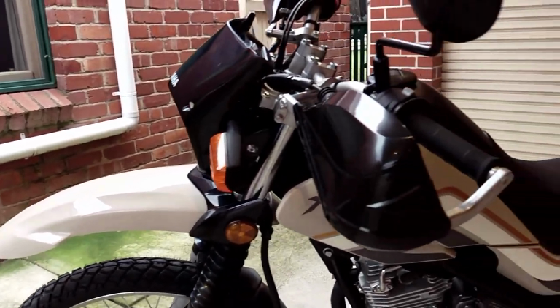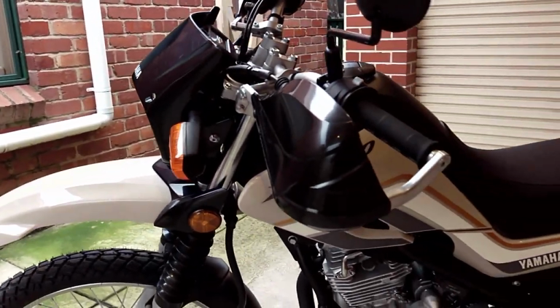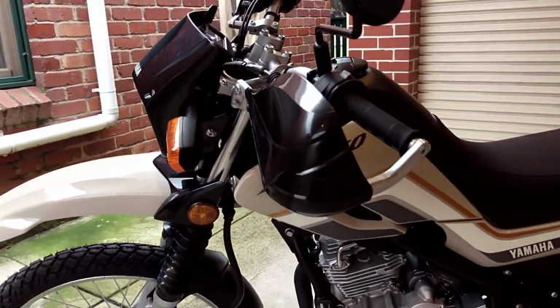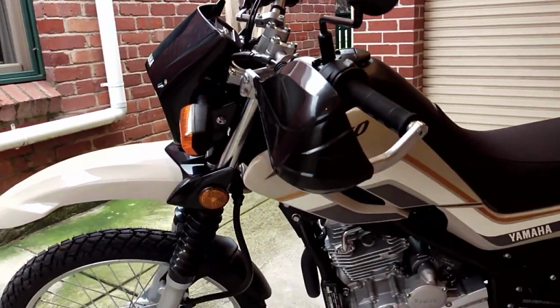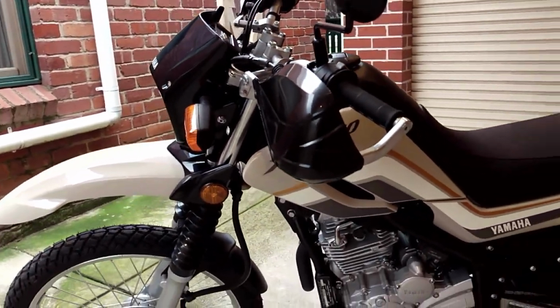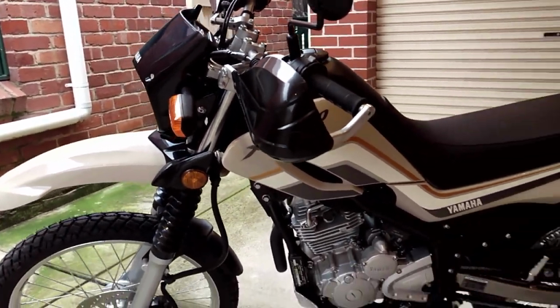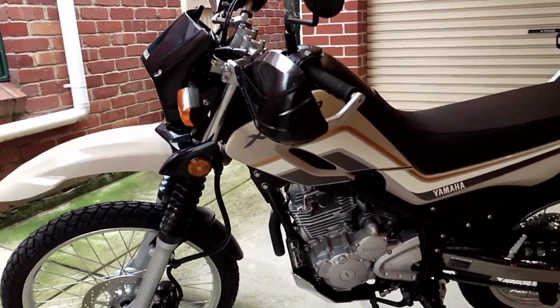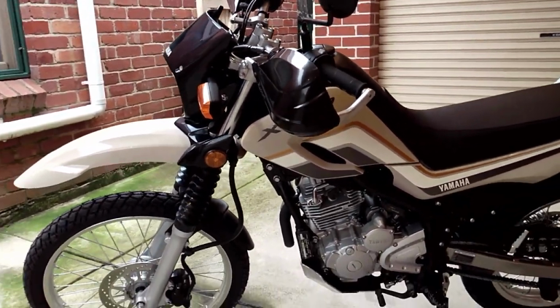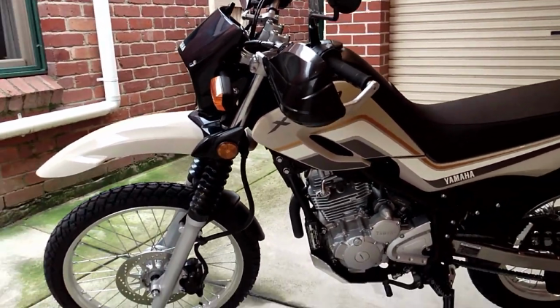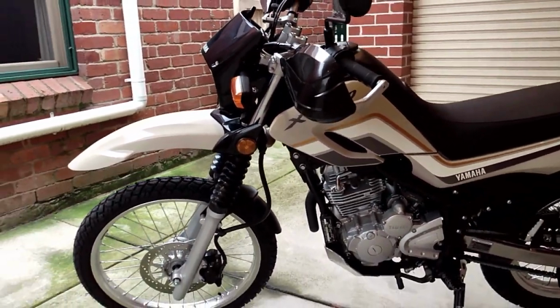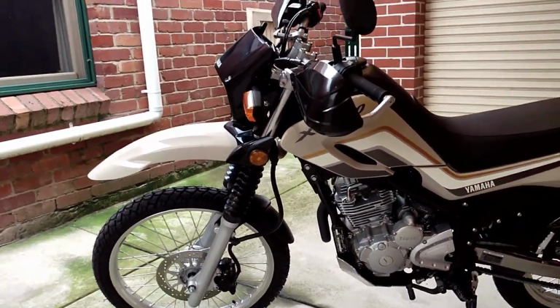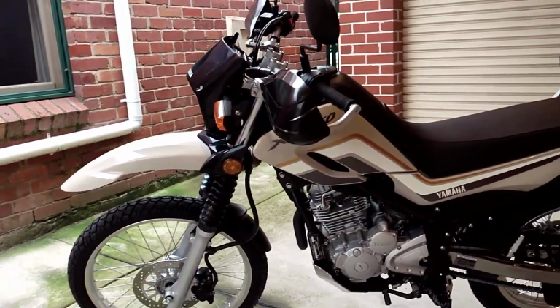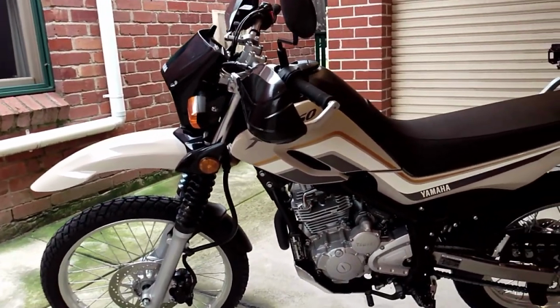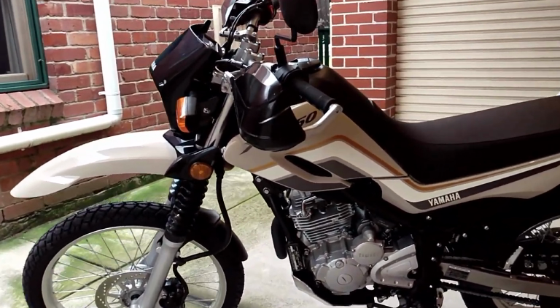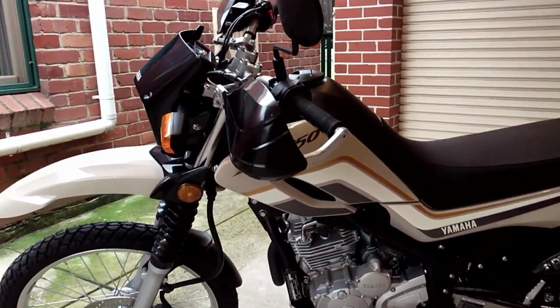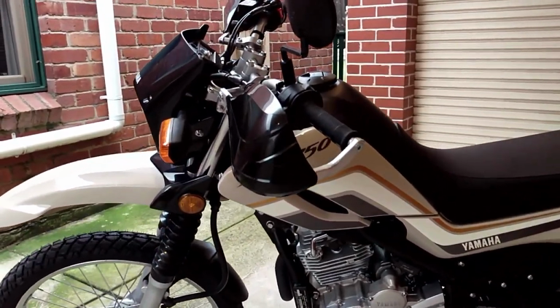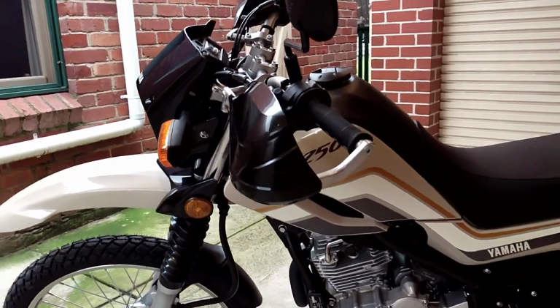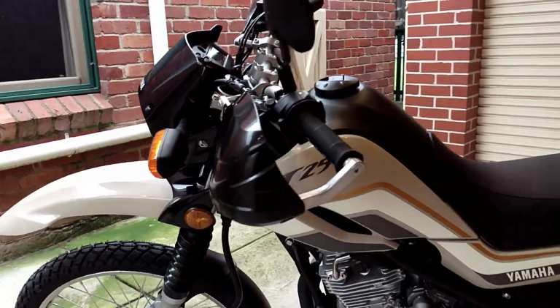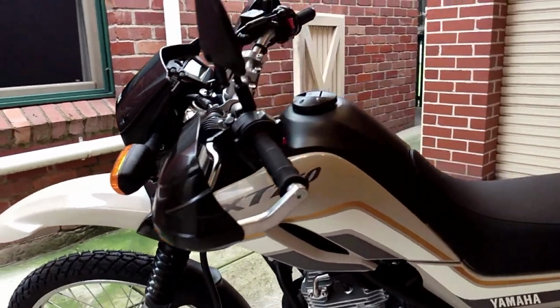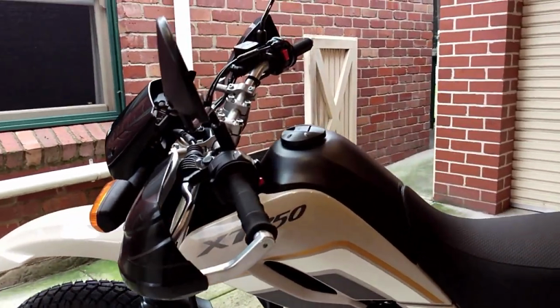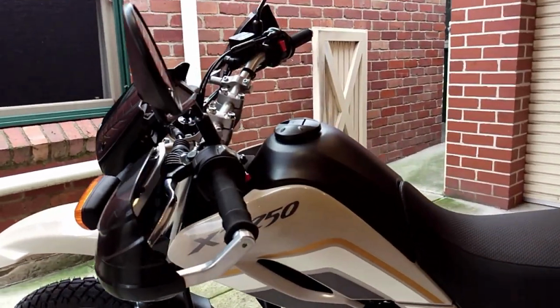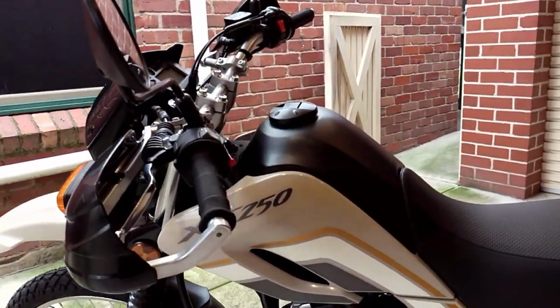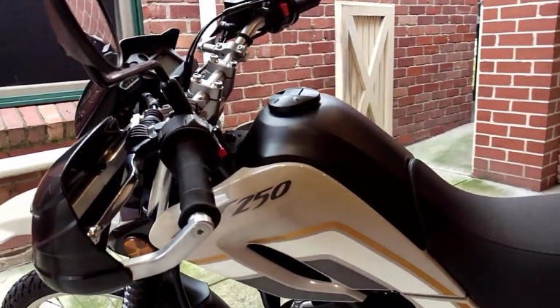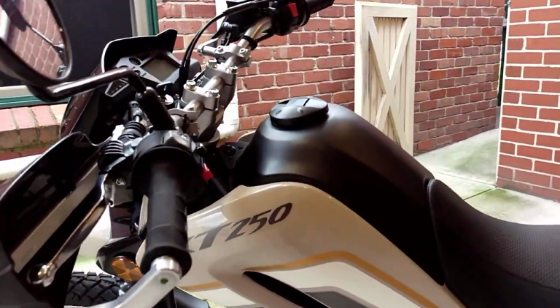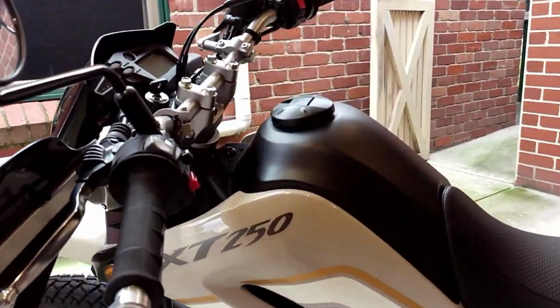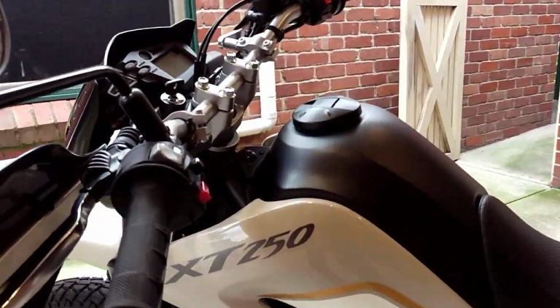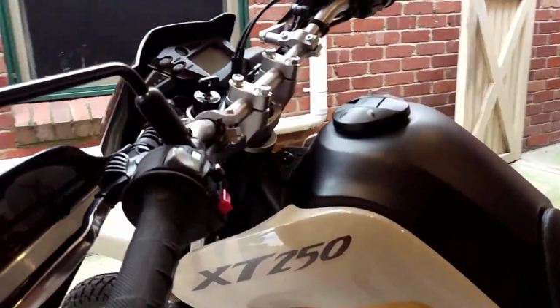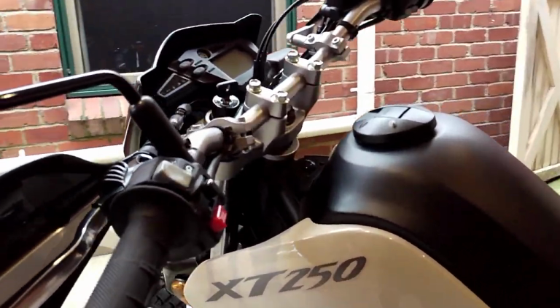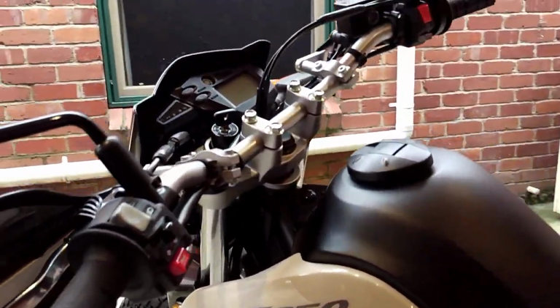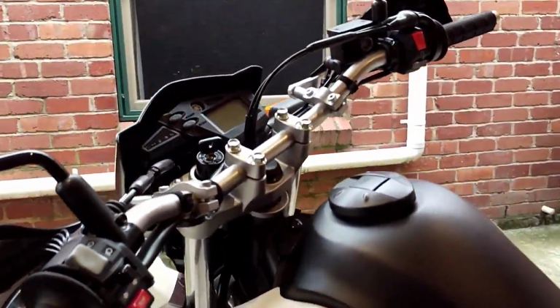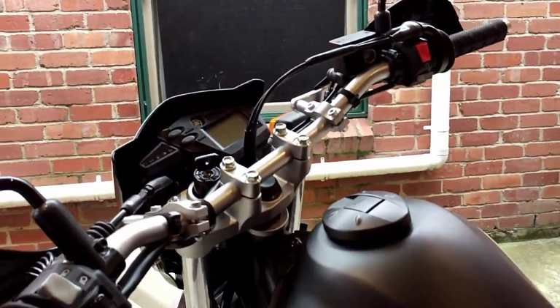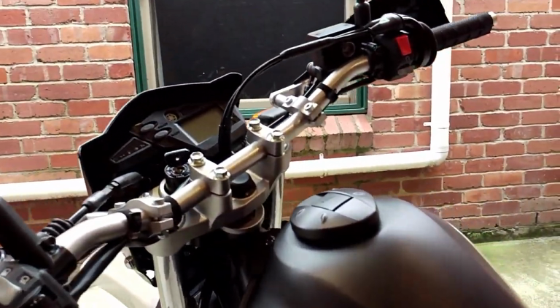To me it really is the motorcycle you could use for everyday commuting, or maybe taking a trail or two on the weekend just to have a bit of fun.